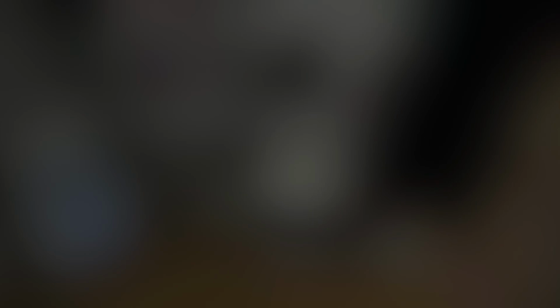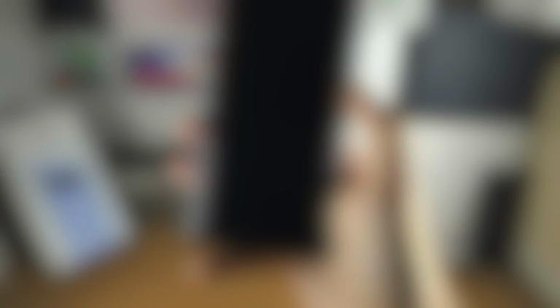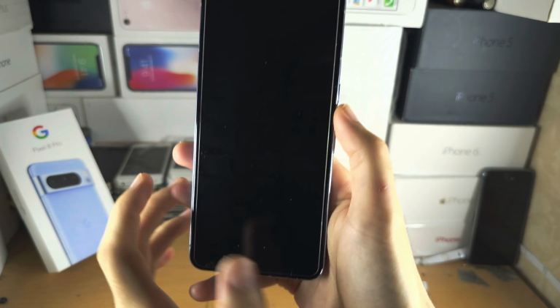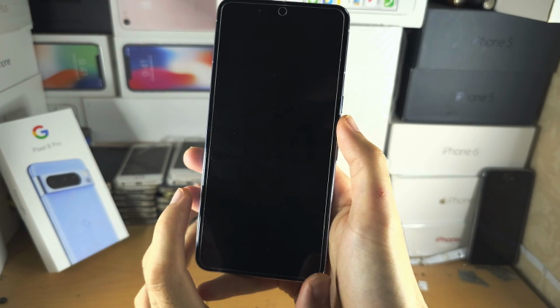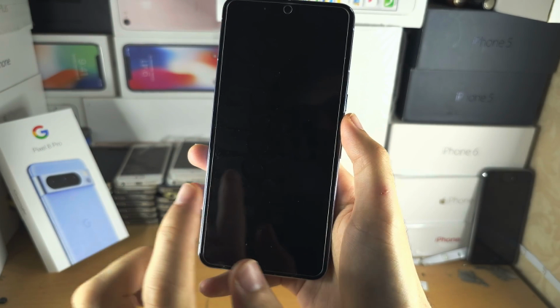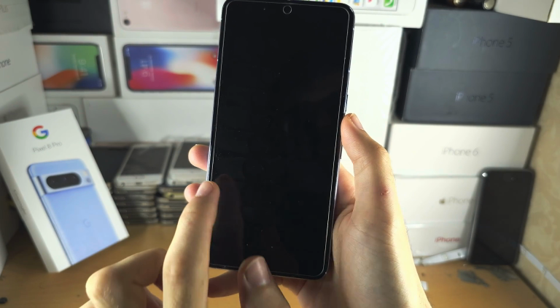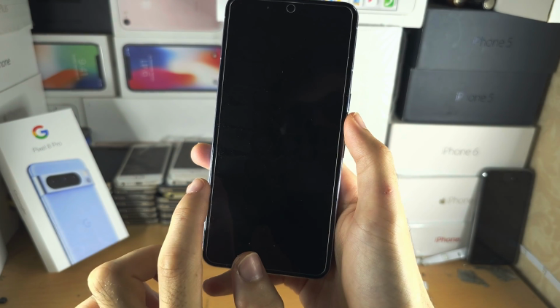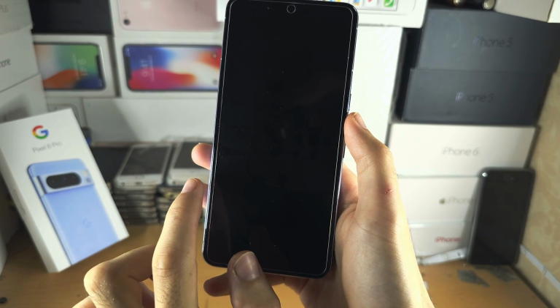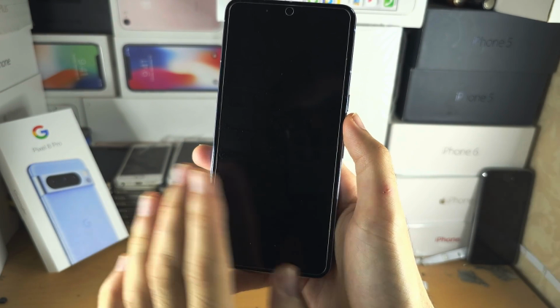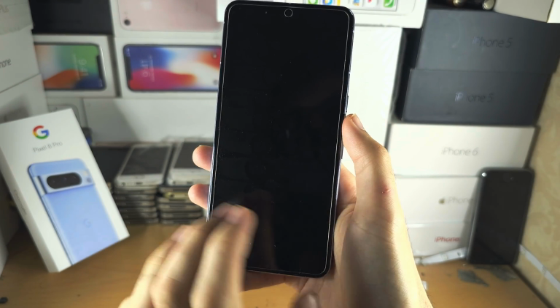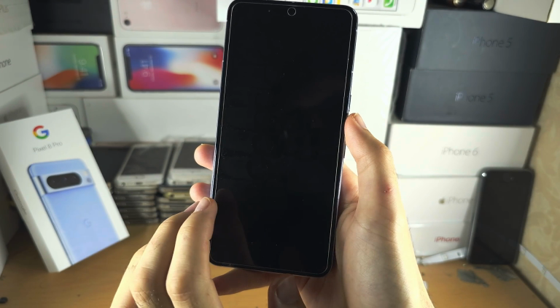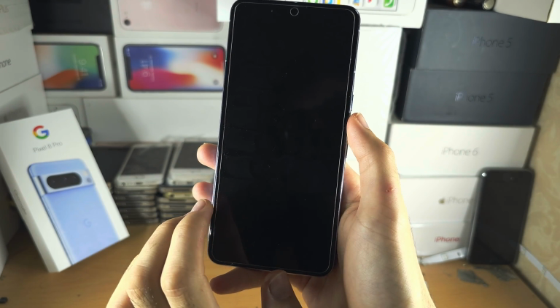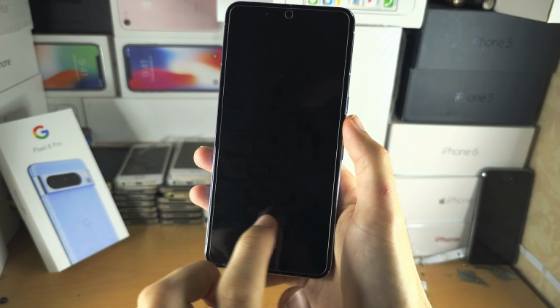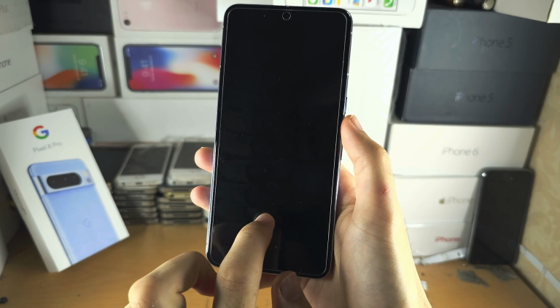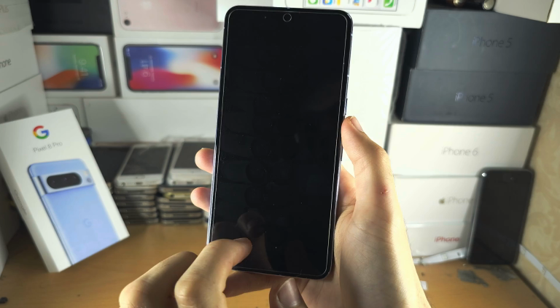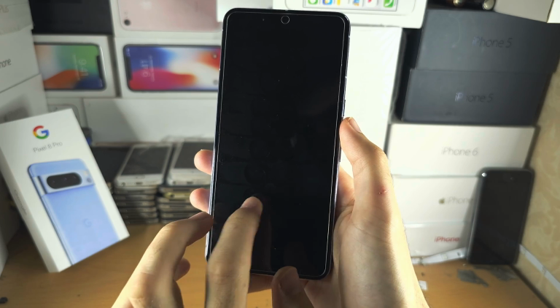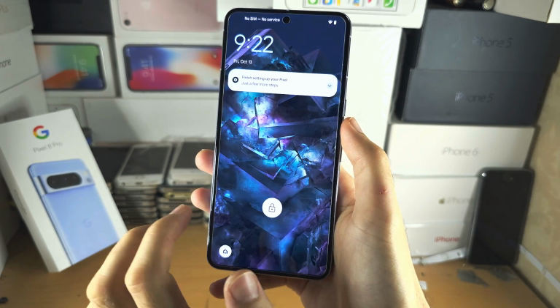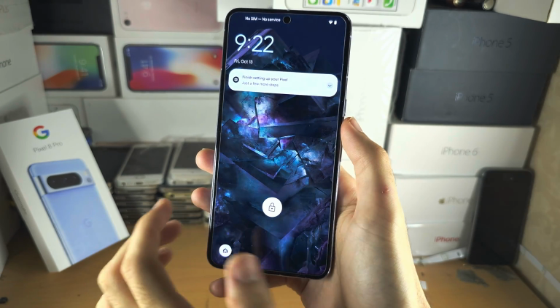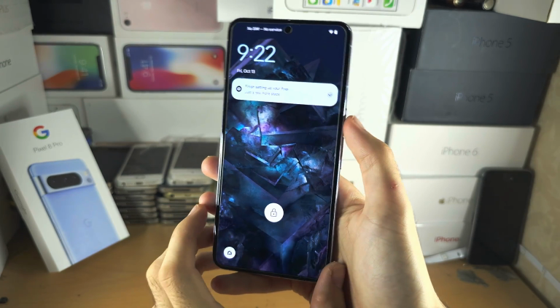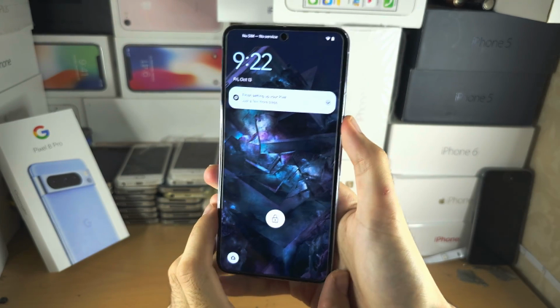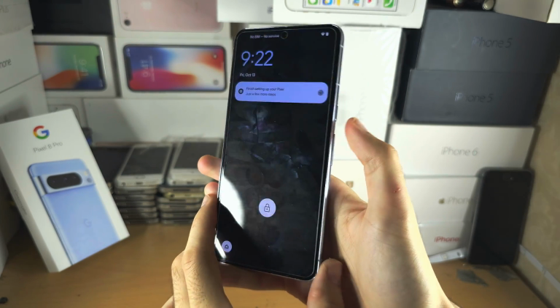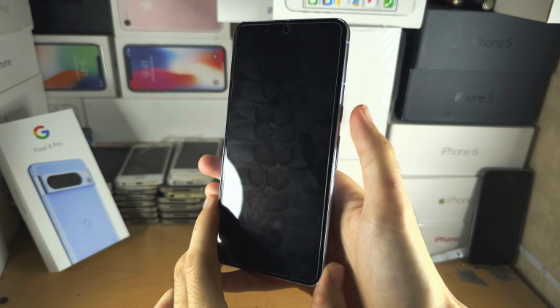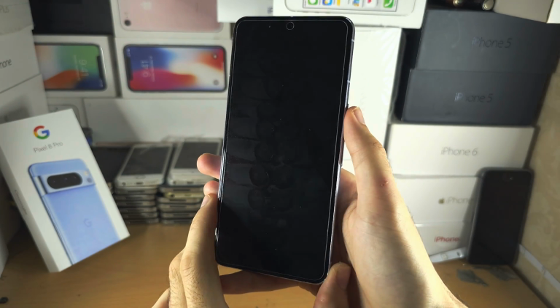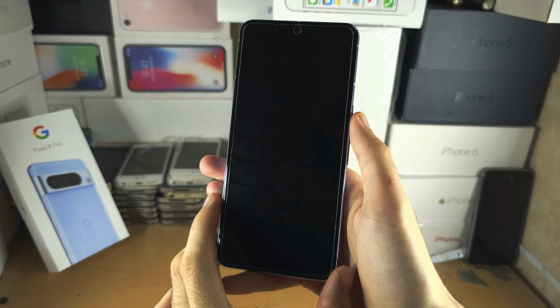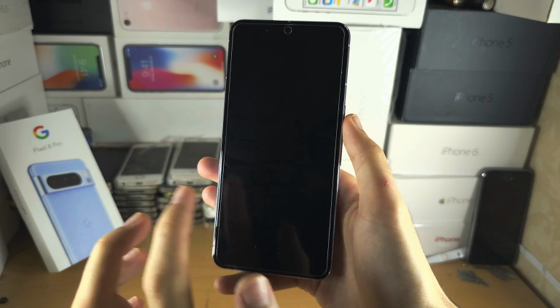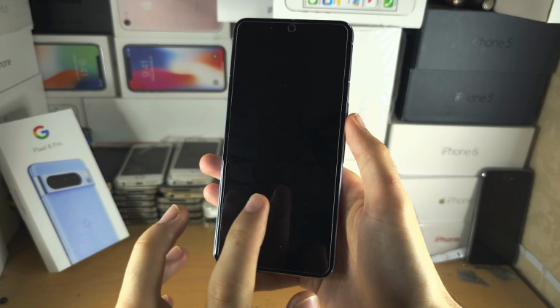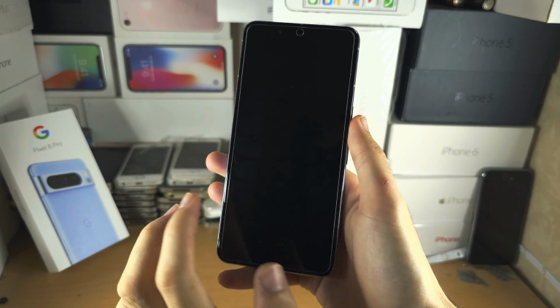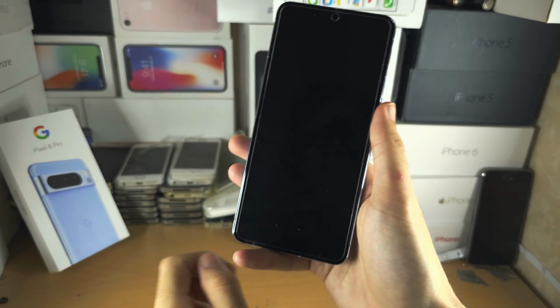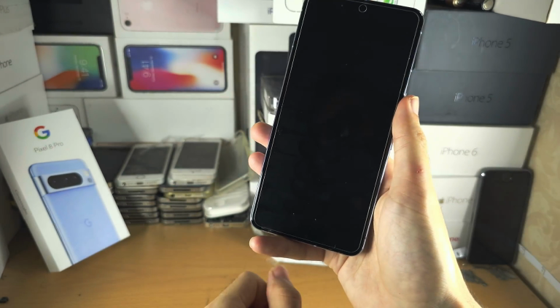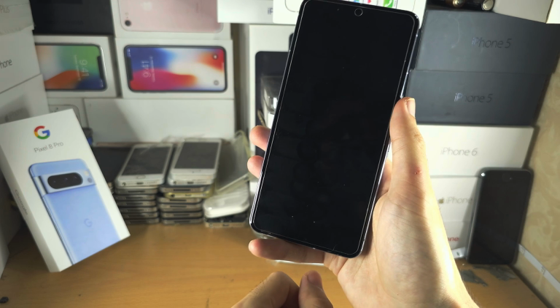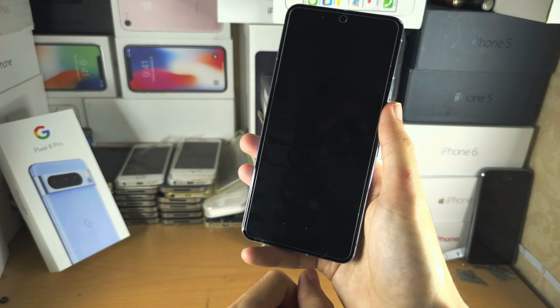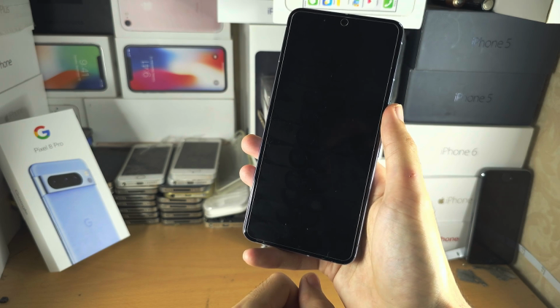Welcome everyone. Your Google Pixel 8 Pro is not turning on when you tap the screen — mine is turning on — but the power button doesn't work. You've tapped the screen, you've charged the phone.